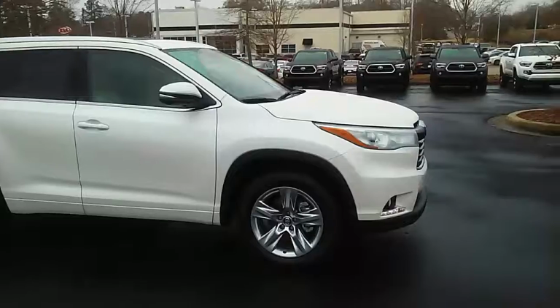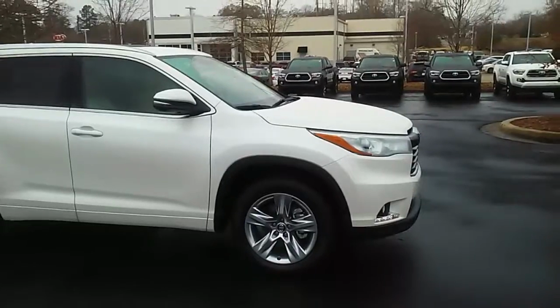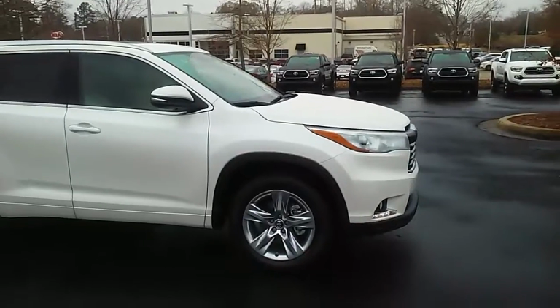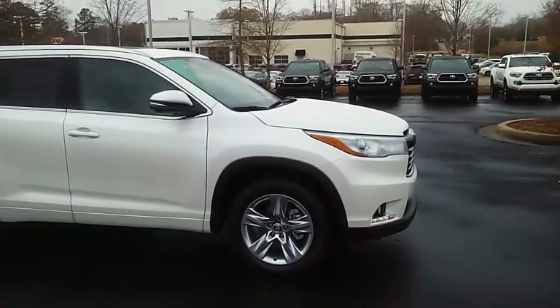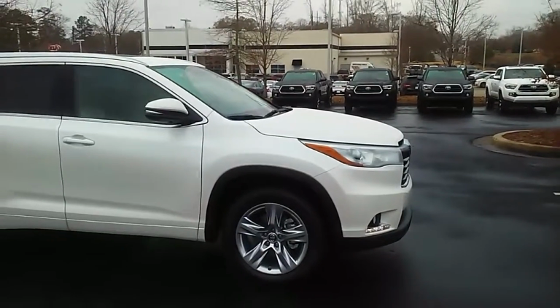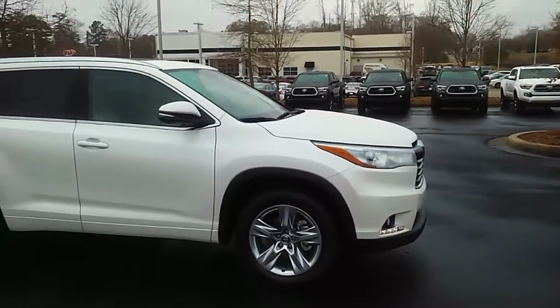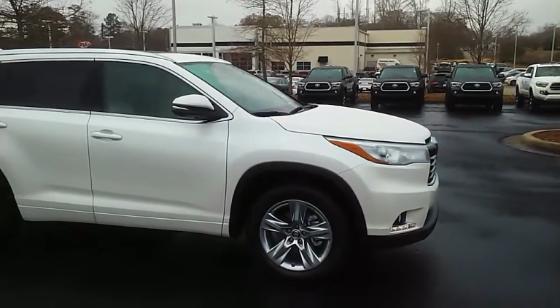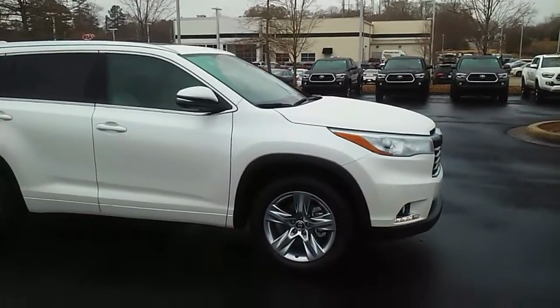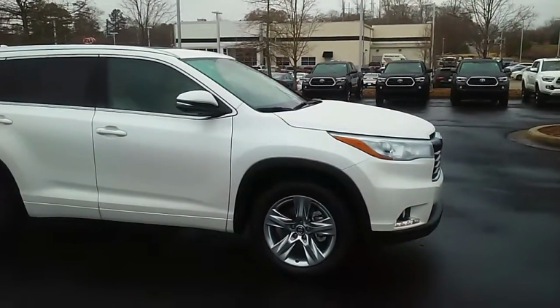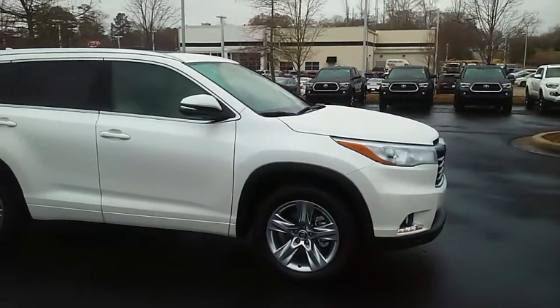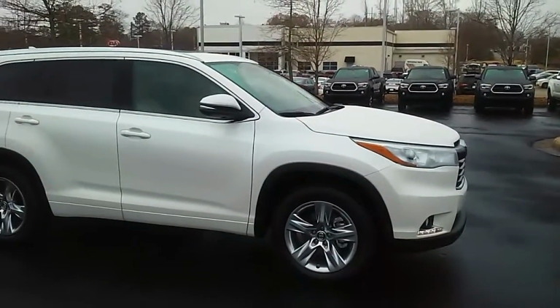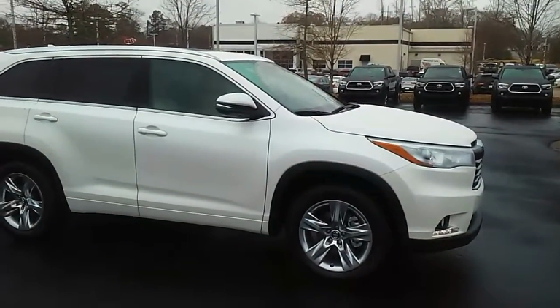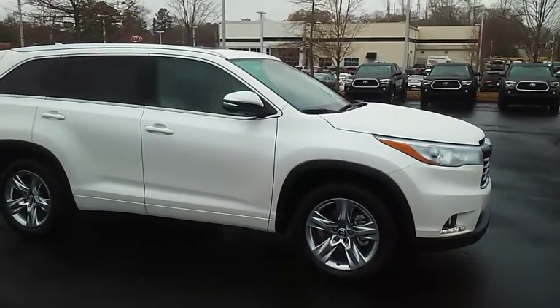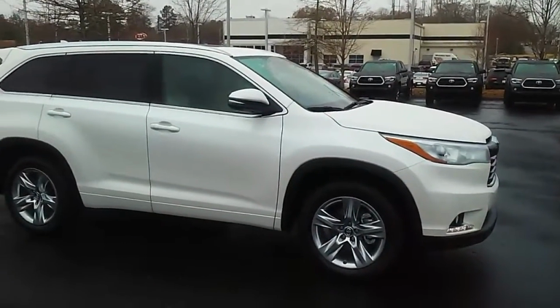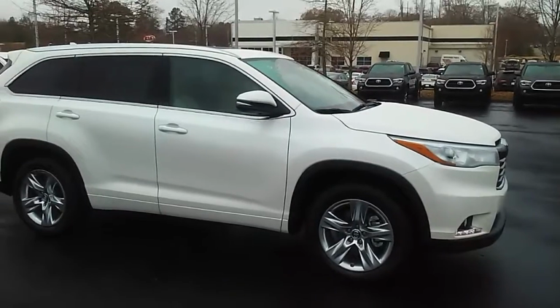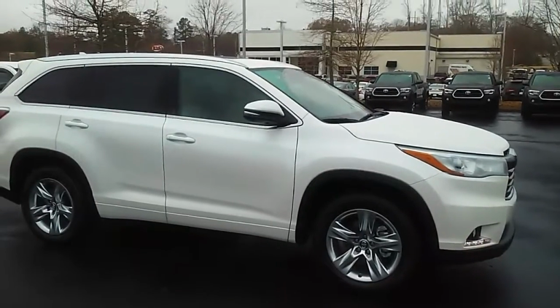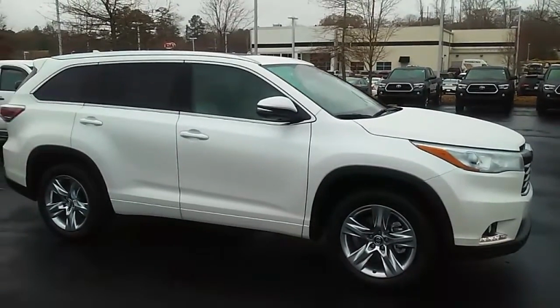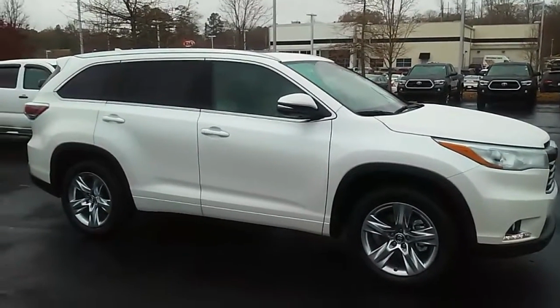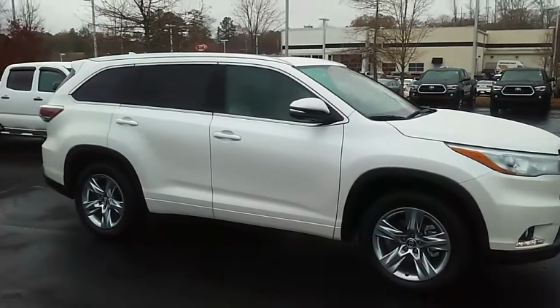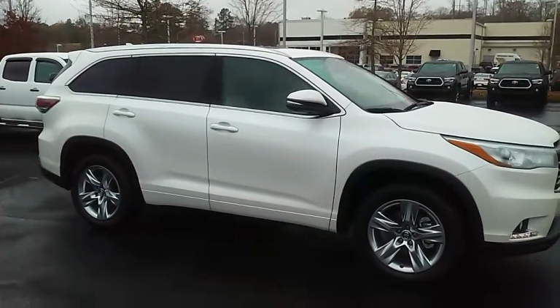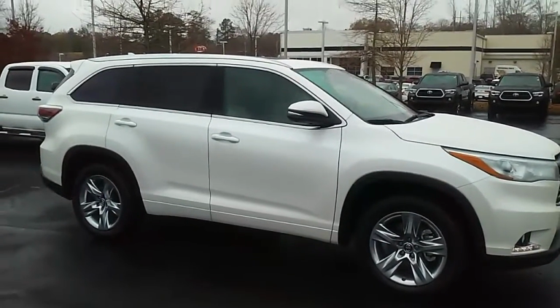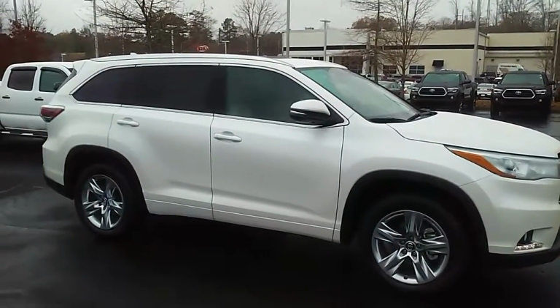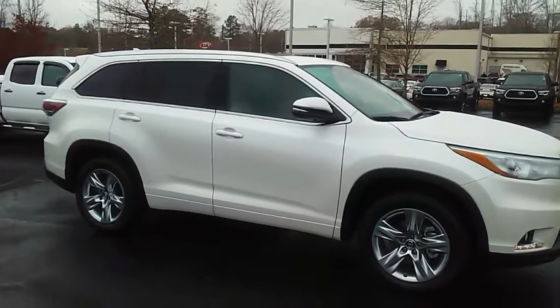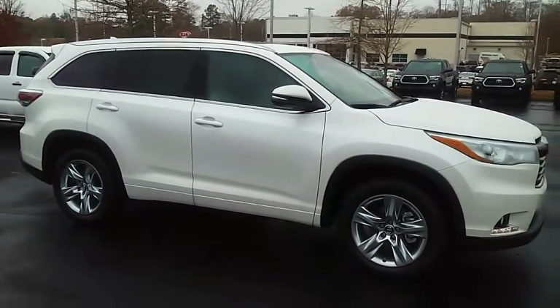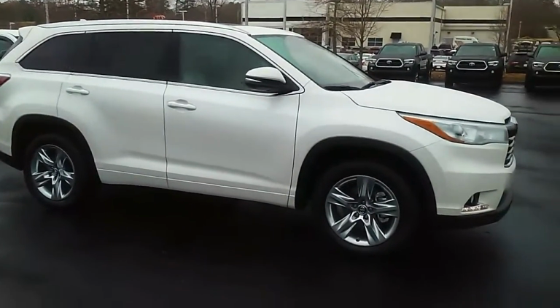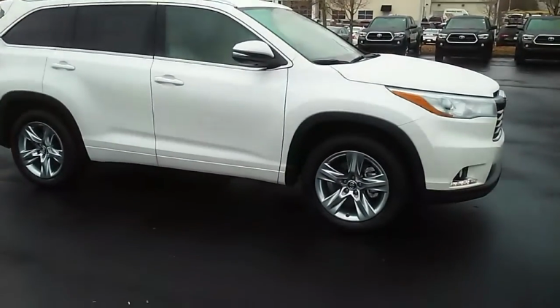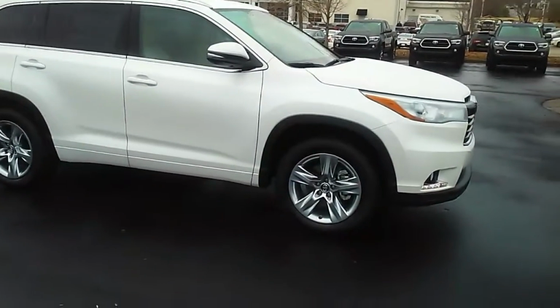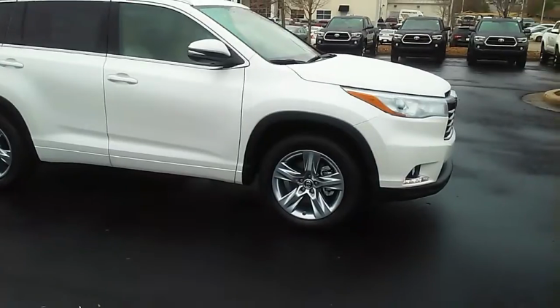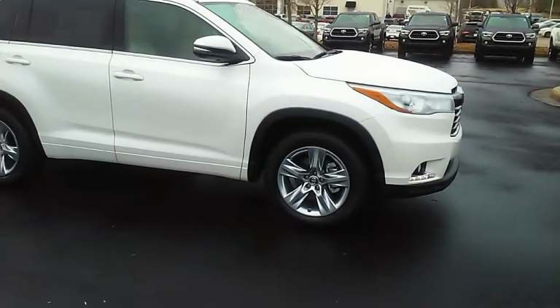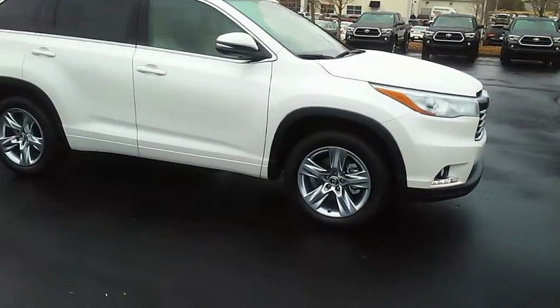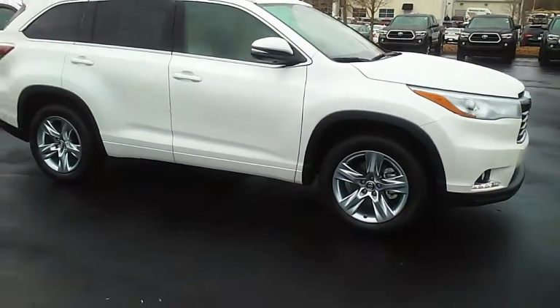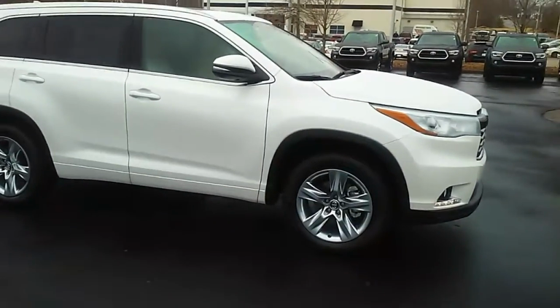Good morning Mr. Cox, Keith Clement, LaGrange Toyota. Just want to send you a quick video on the Toyota Highlander. This is a limited package. As you can see you have a really nice alloy wheel.